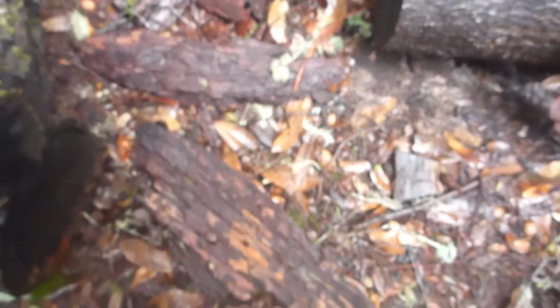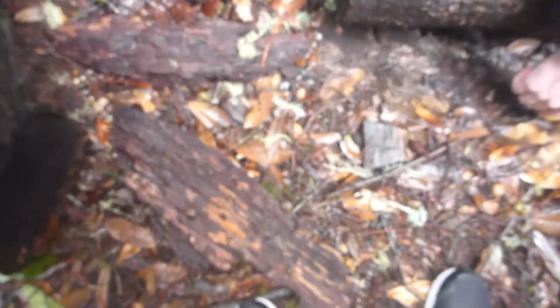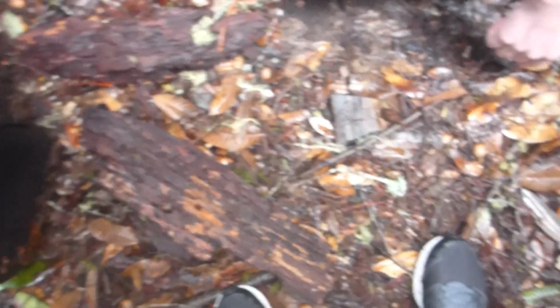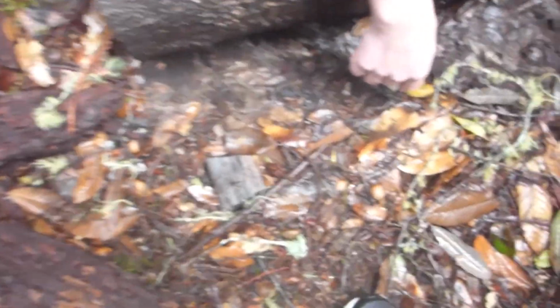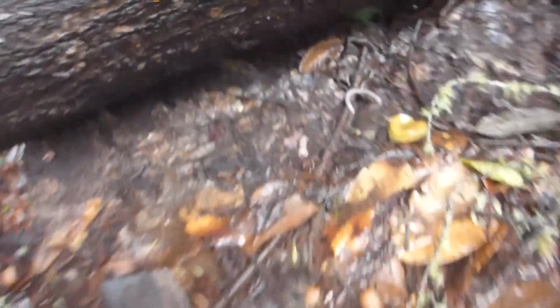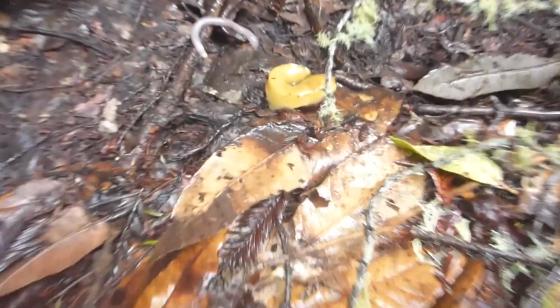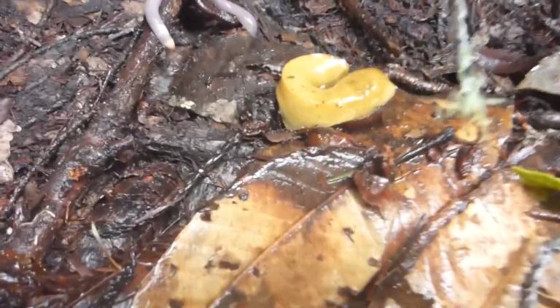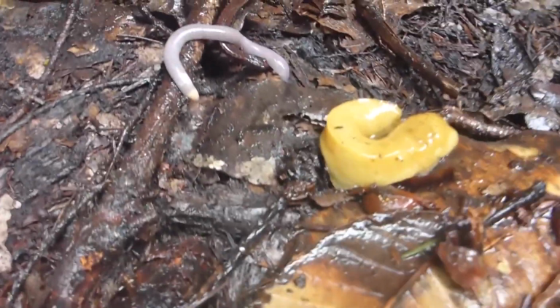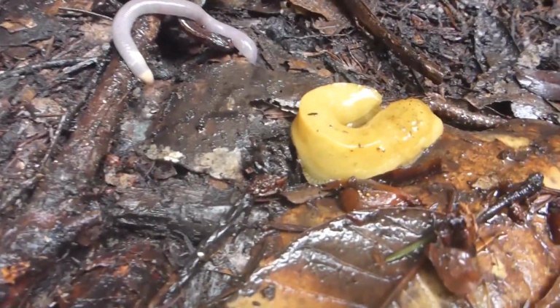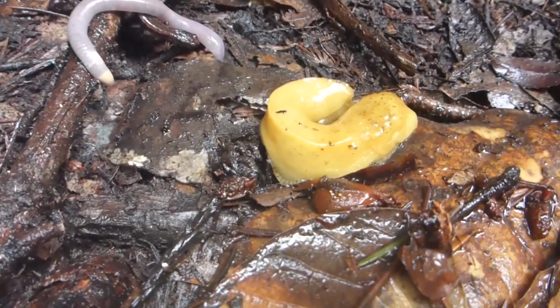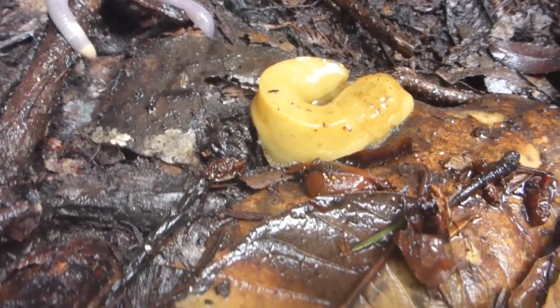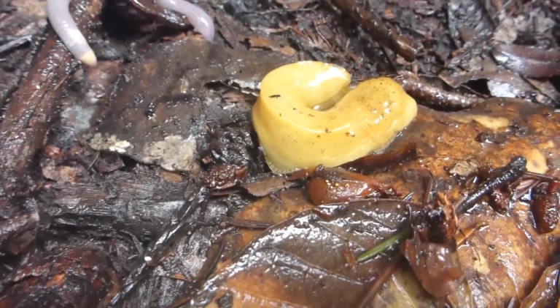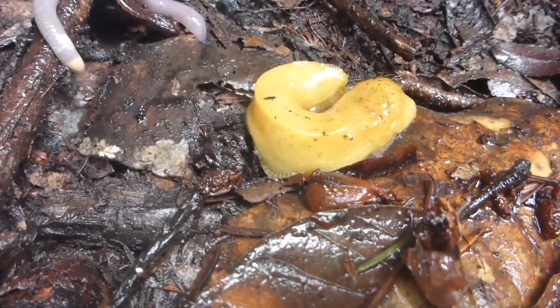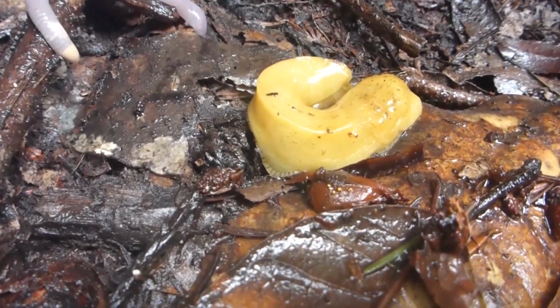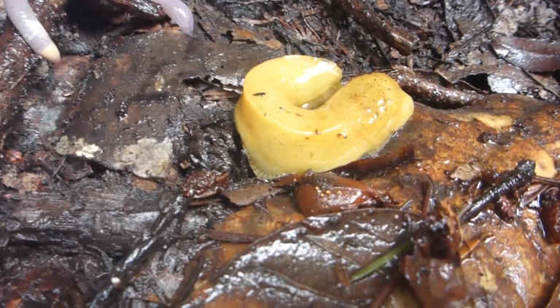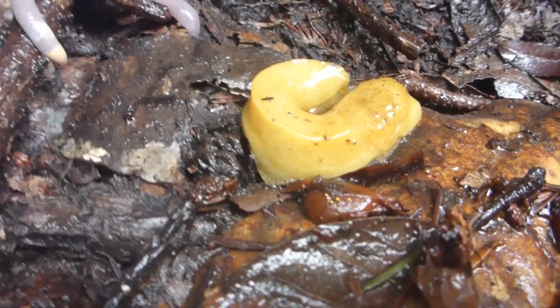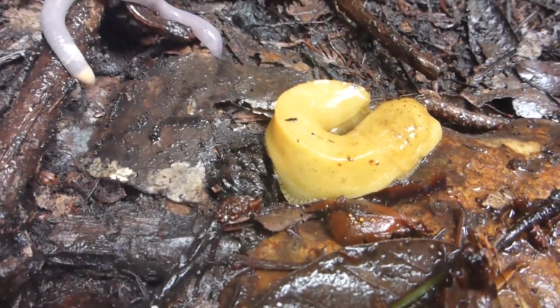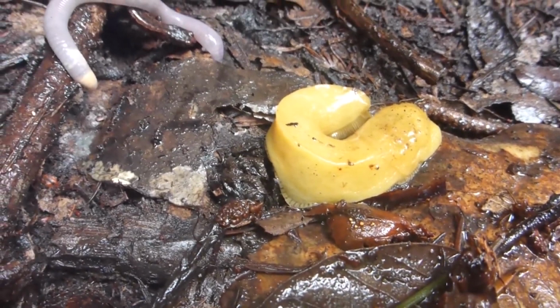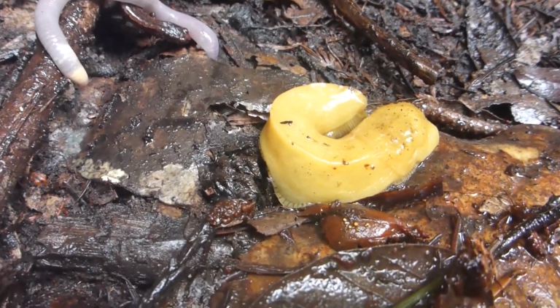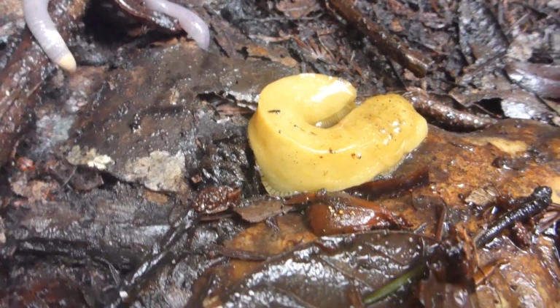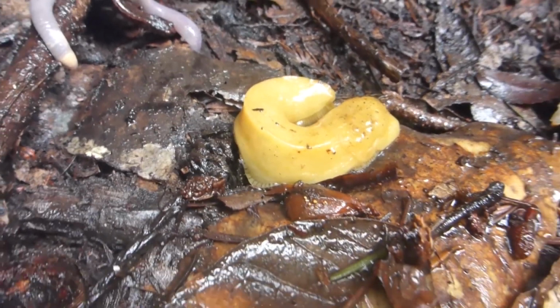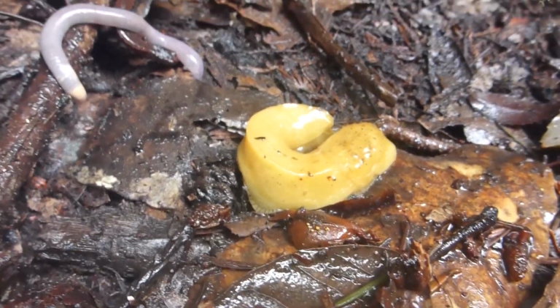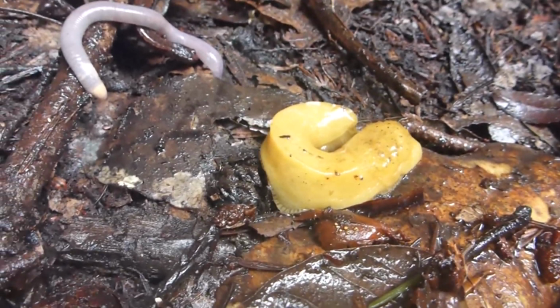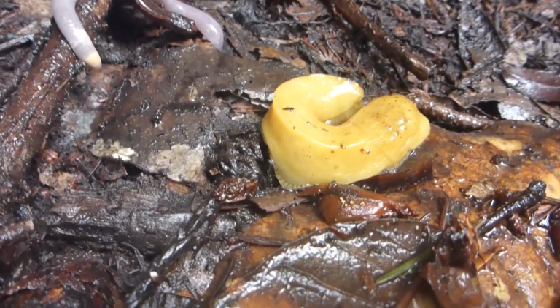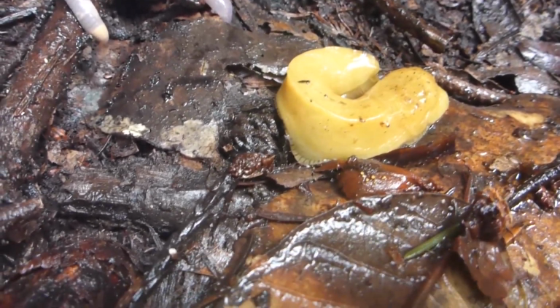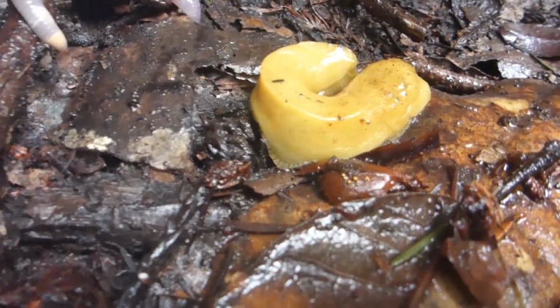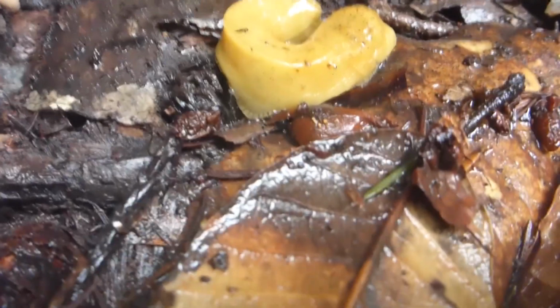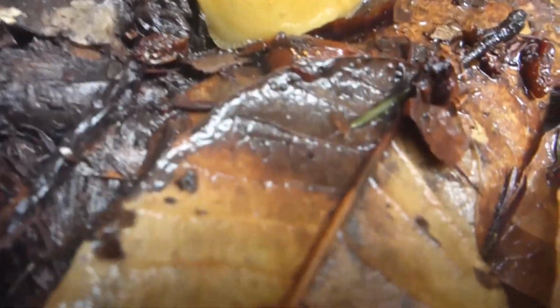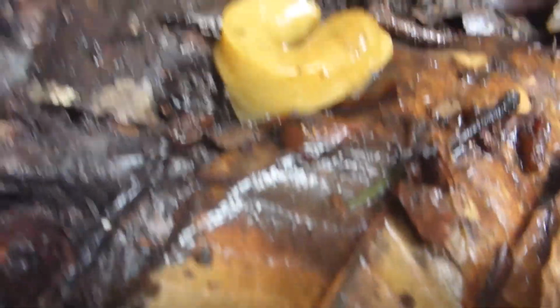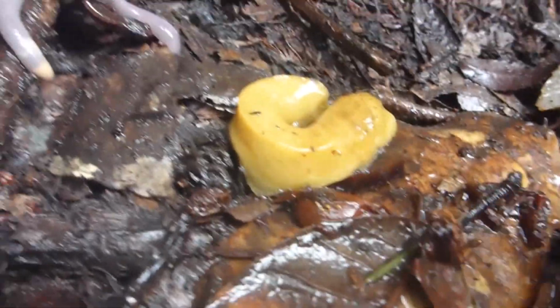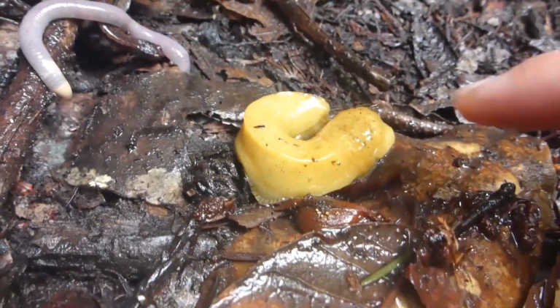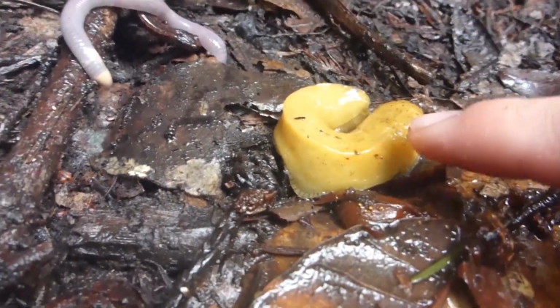Can I talk about the banana slug? The banana slug — UCSC mascot. And that's about it. We'll show you the weakness of the mascot.